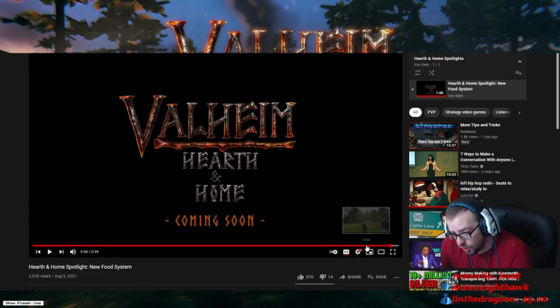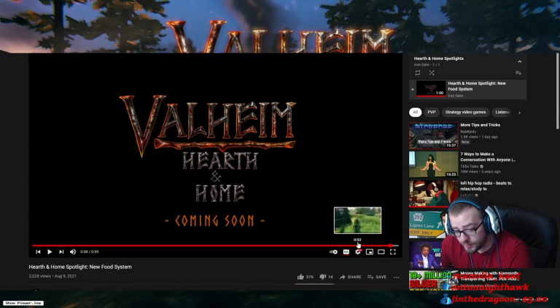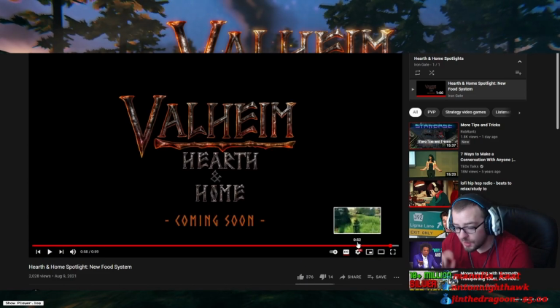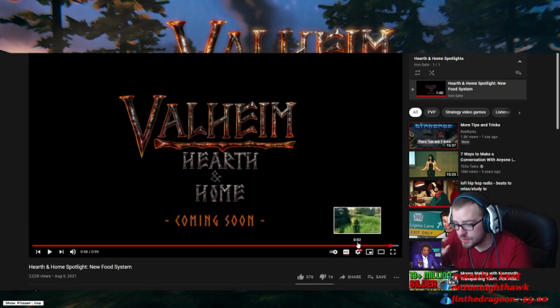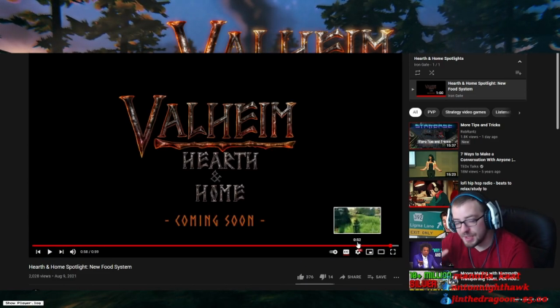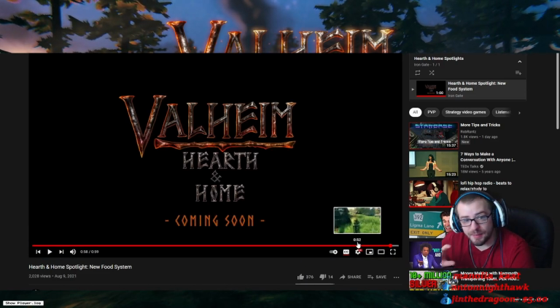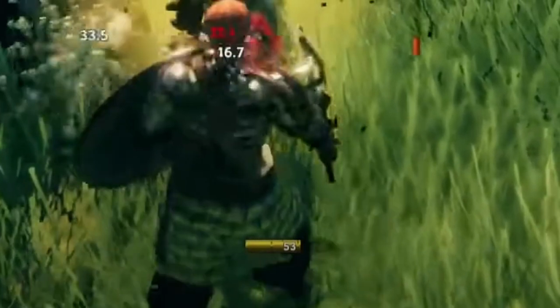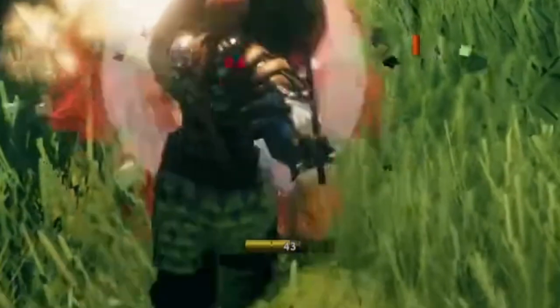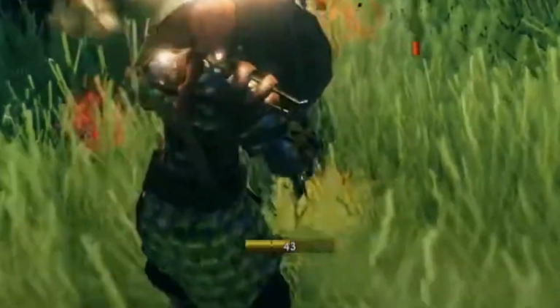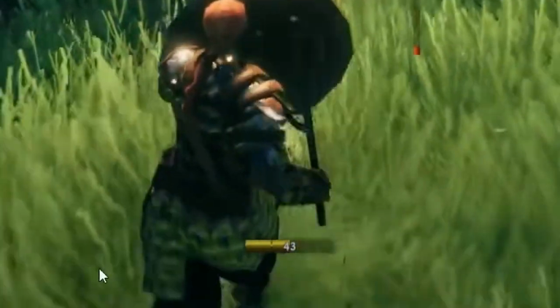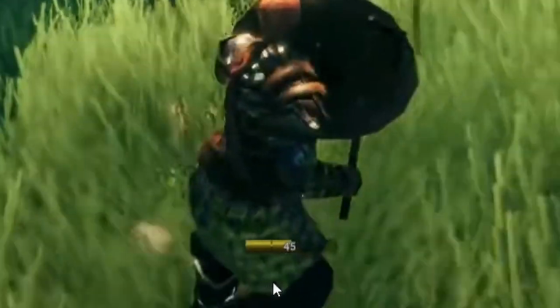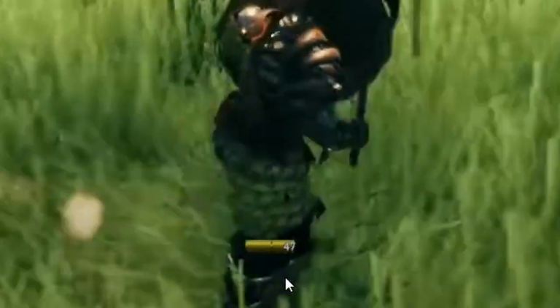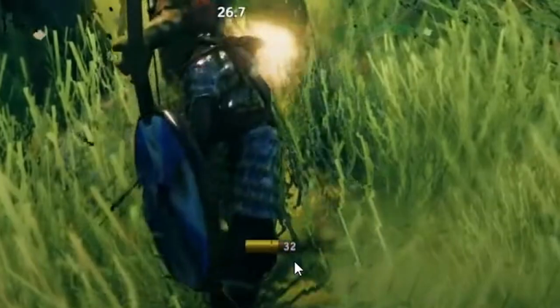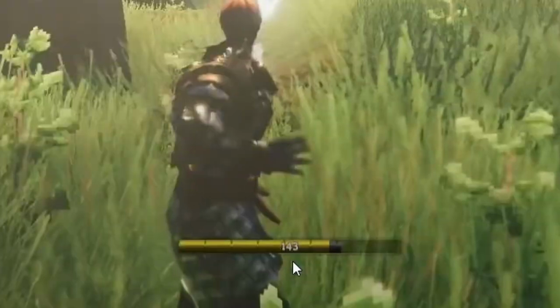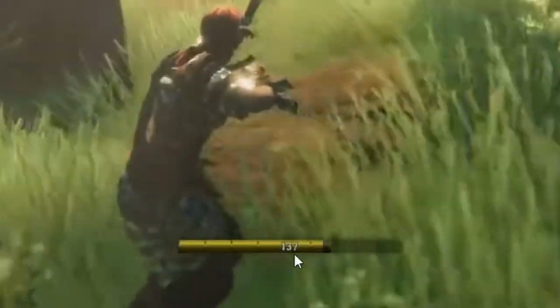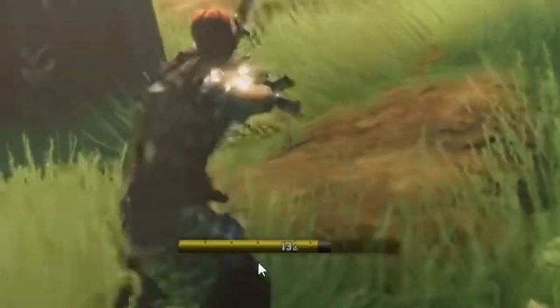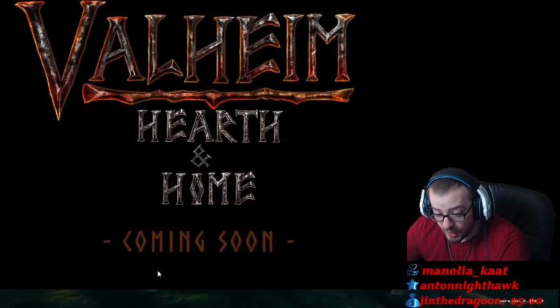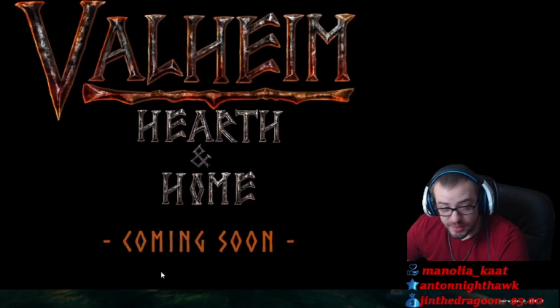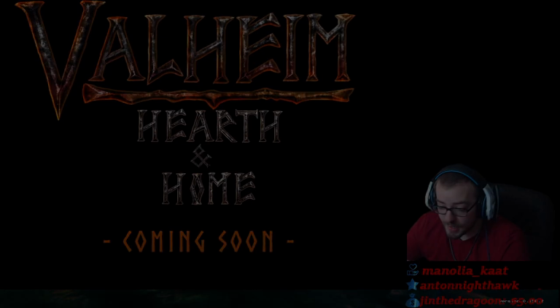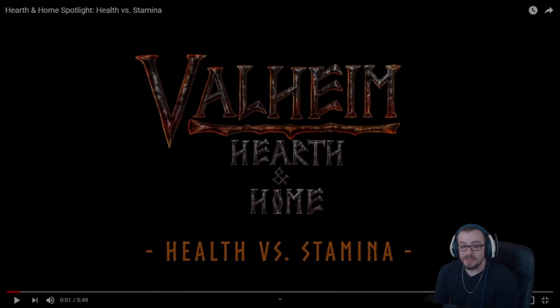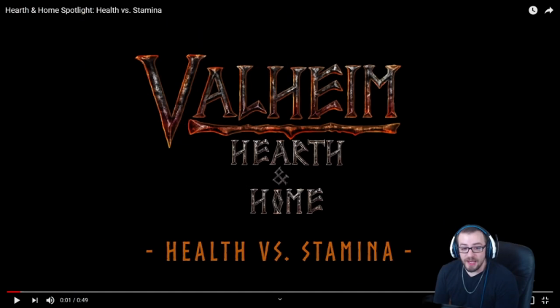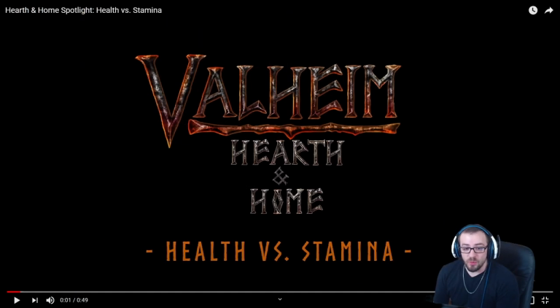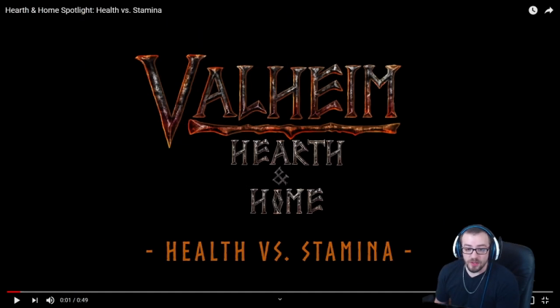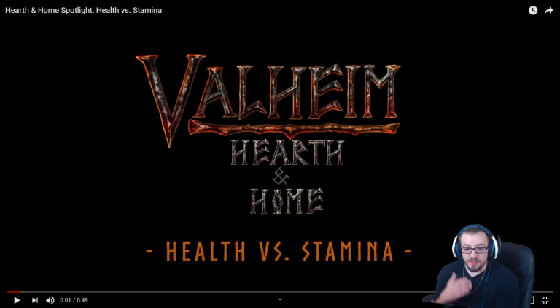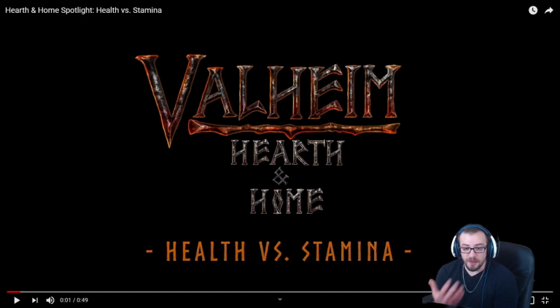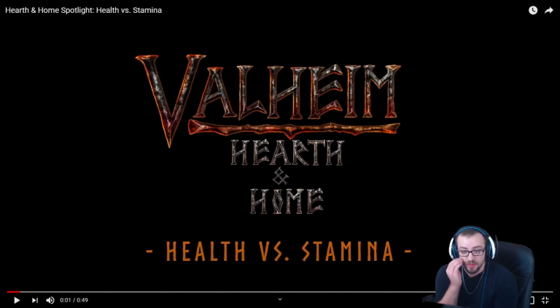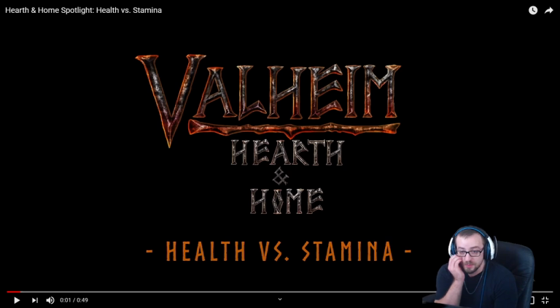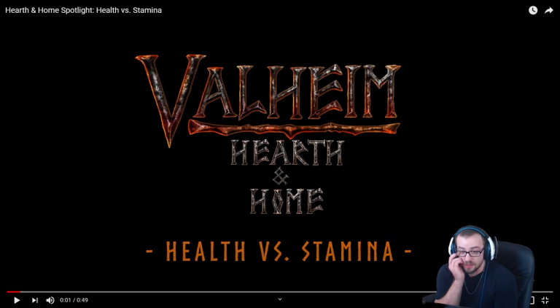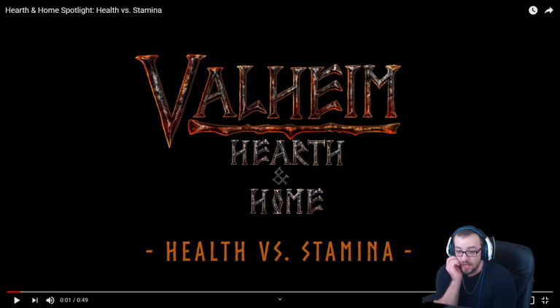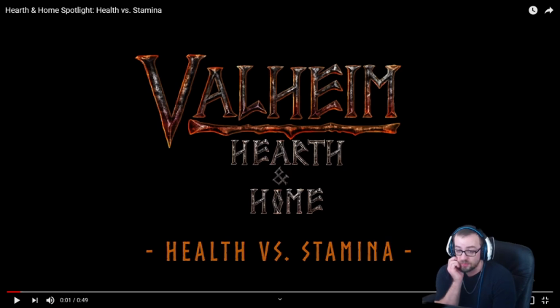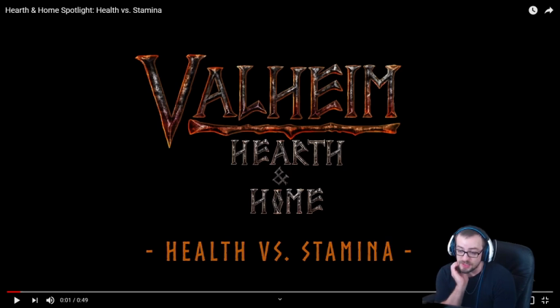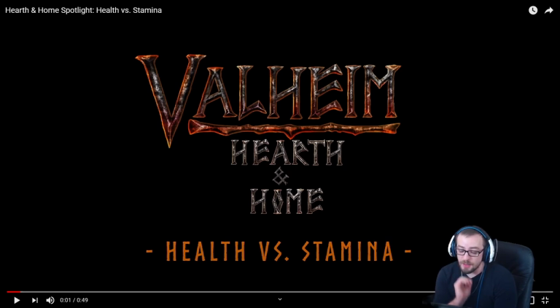One last little snippet — they now actually have a bar with a number on it for your stamina. How nice is that? And today we are talking about the Hearth and Home Spotlight: Health vs Stamina.